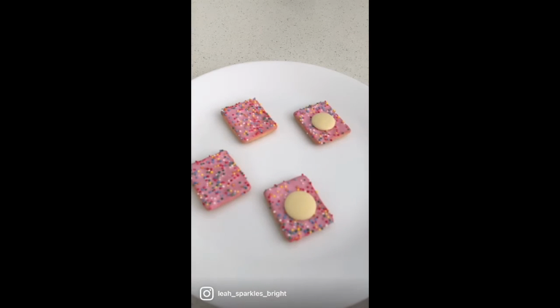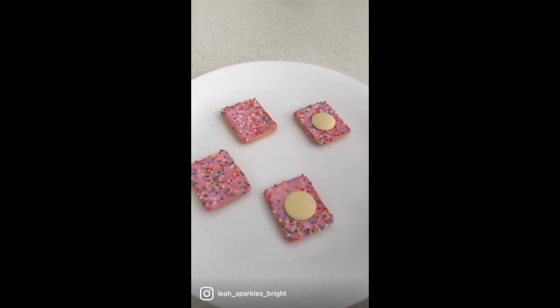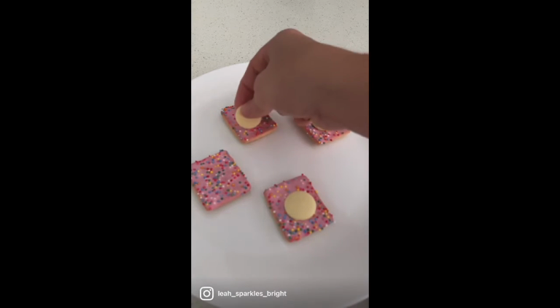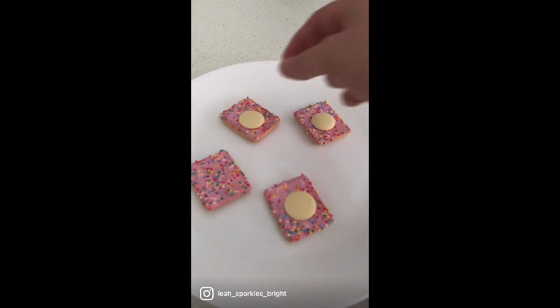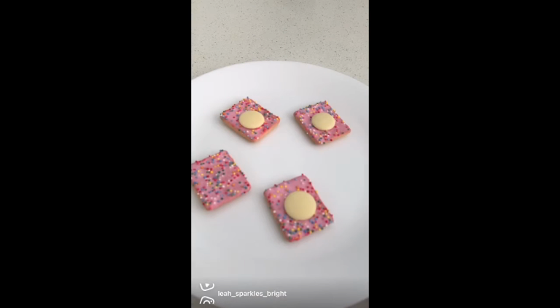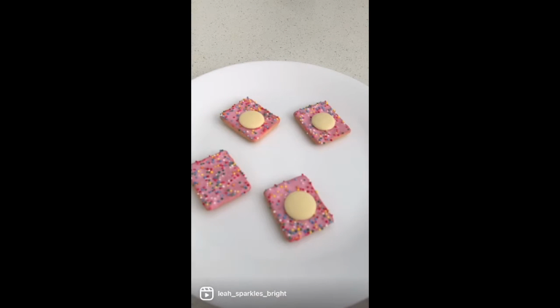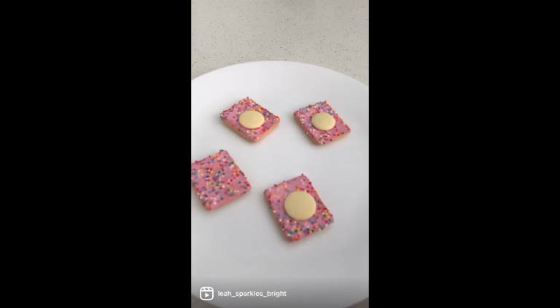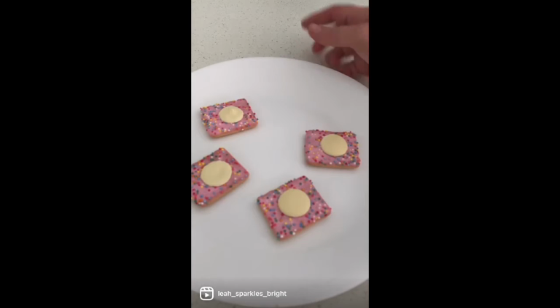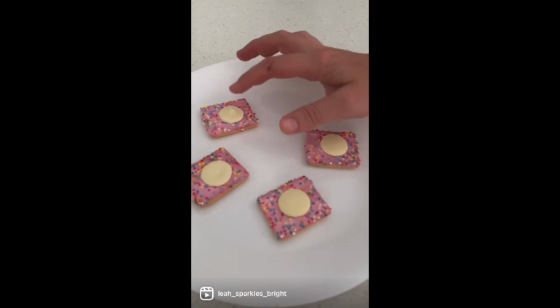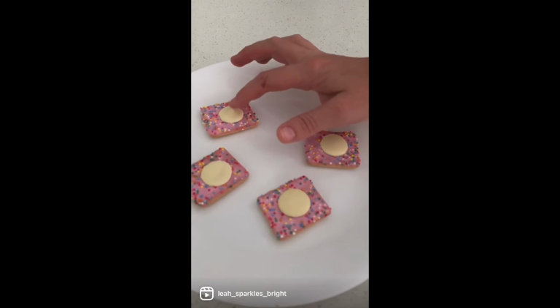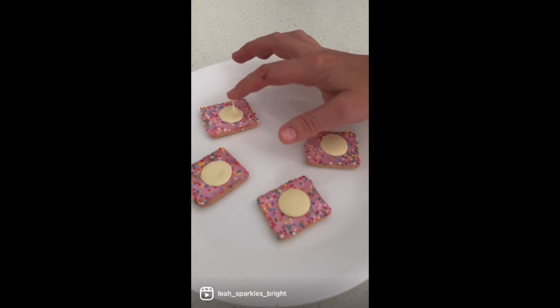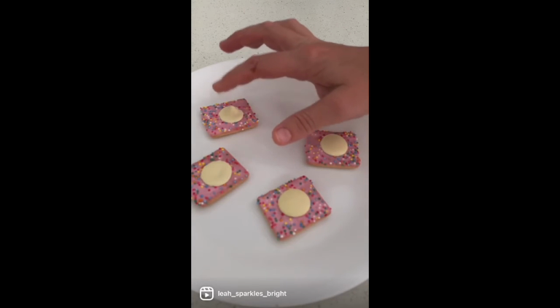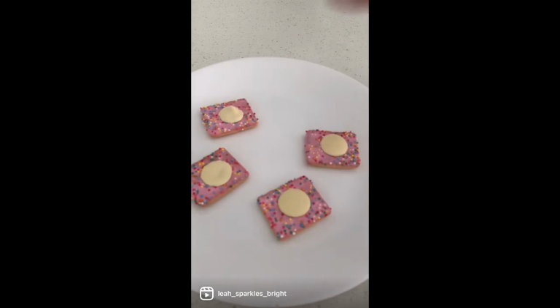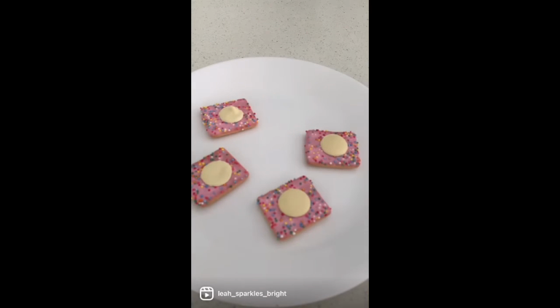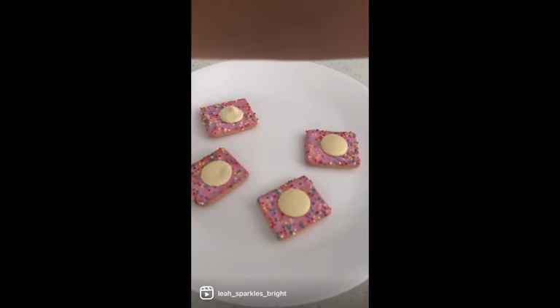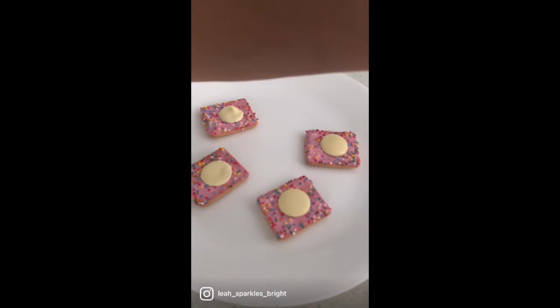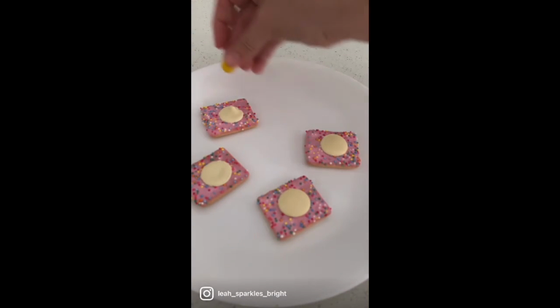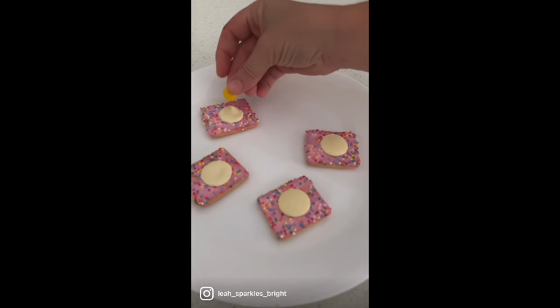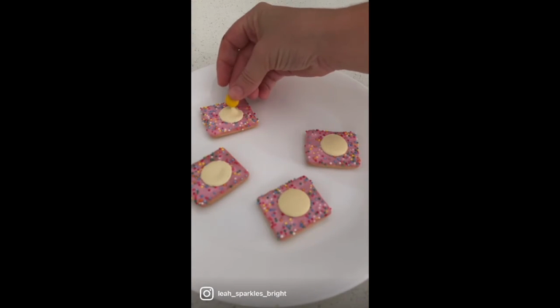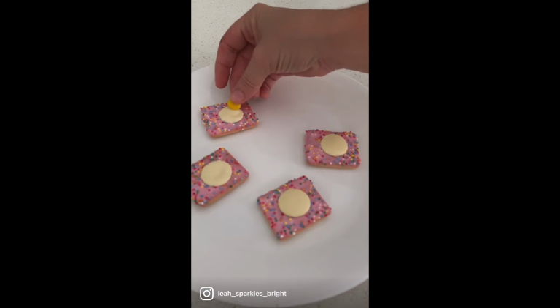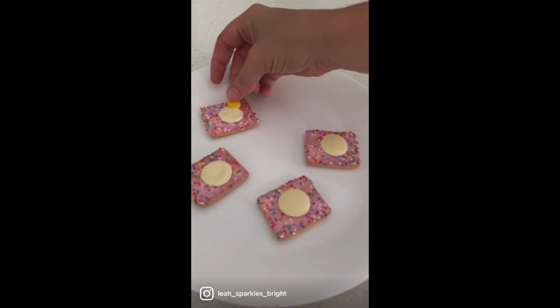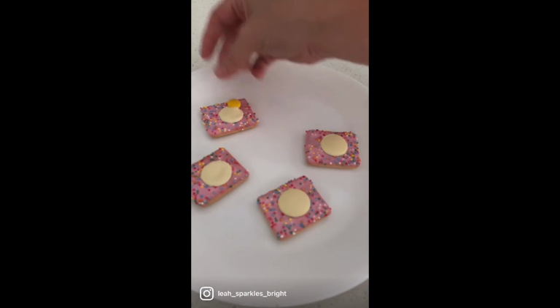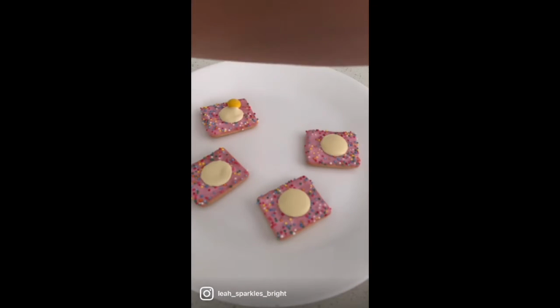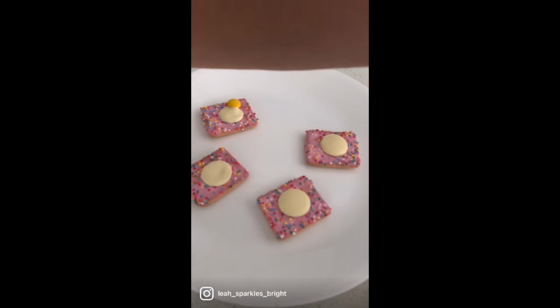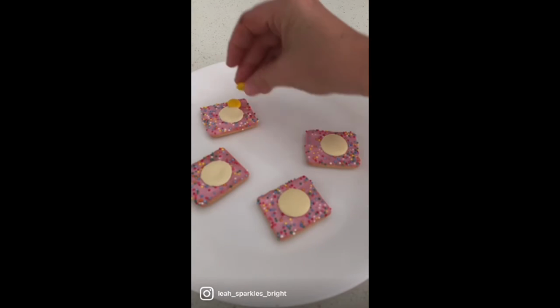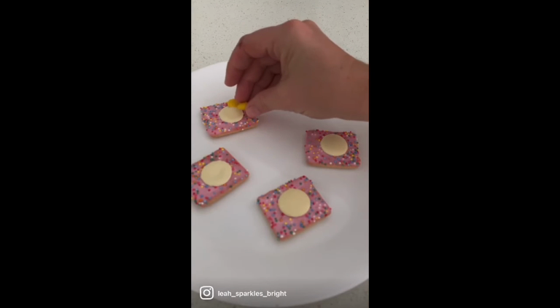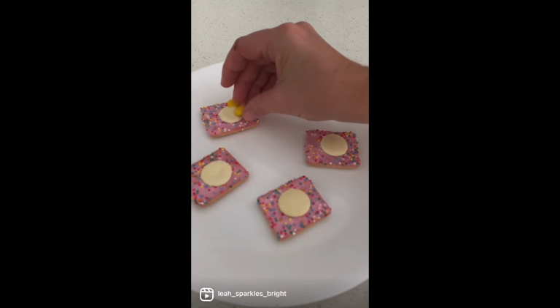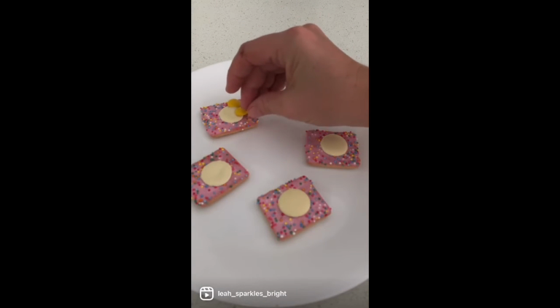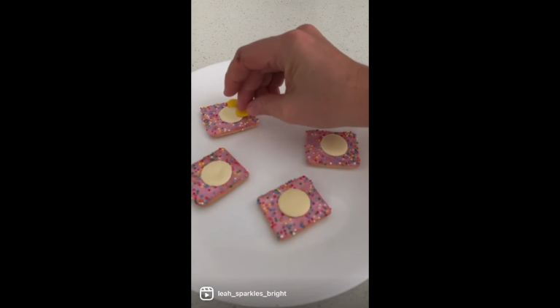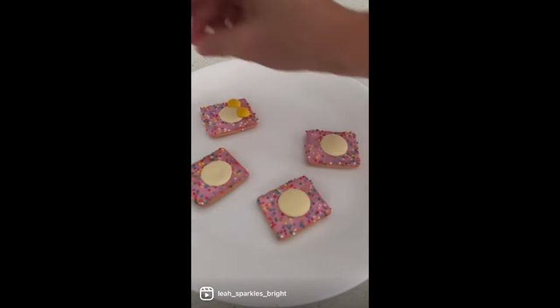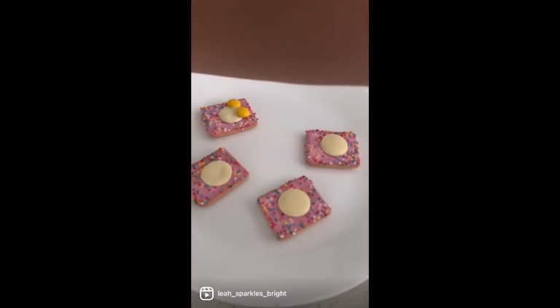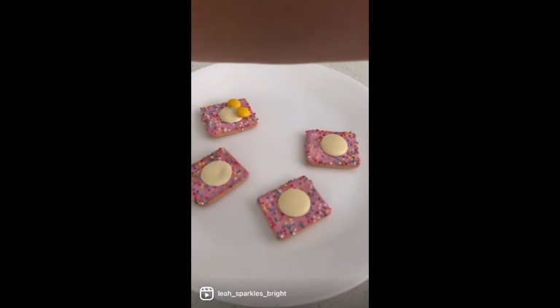The designs and ideas are endless, so why don't you give it a crack. You just add your smarties or M&Ms around the edge.